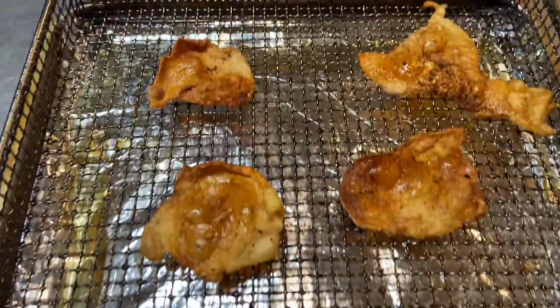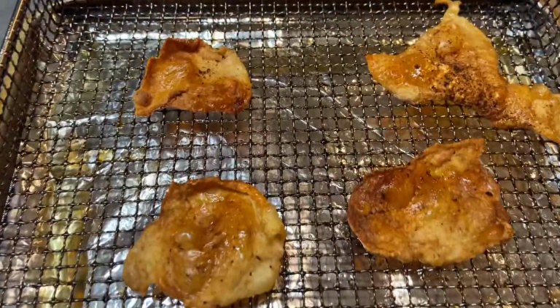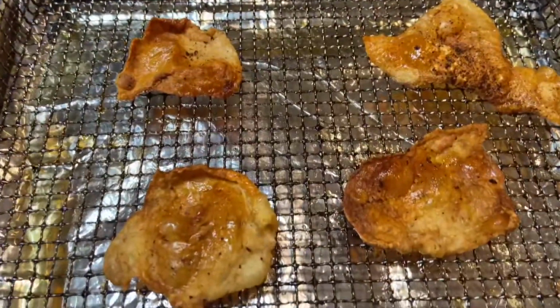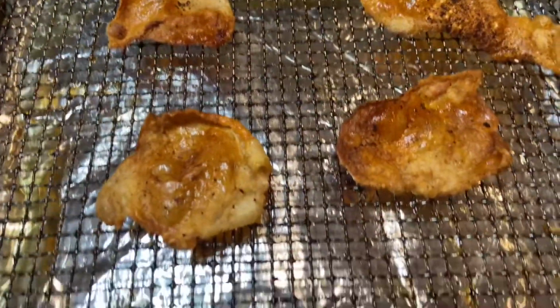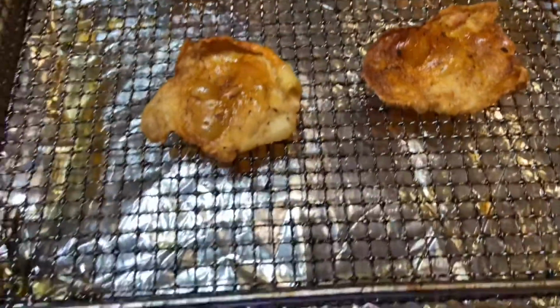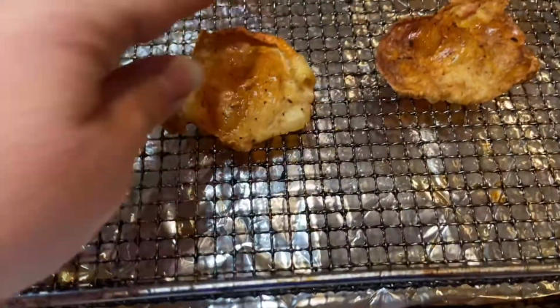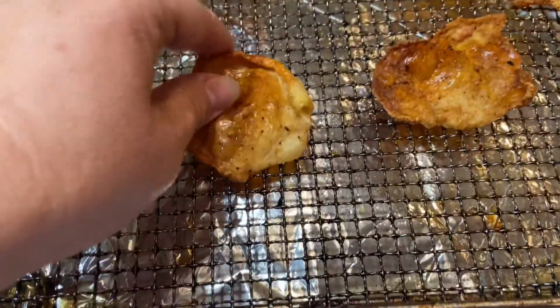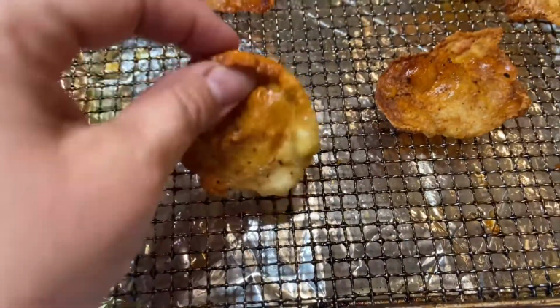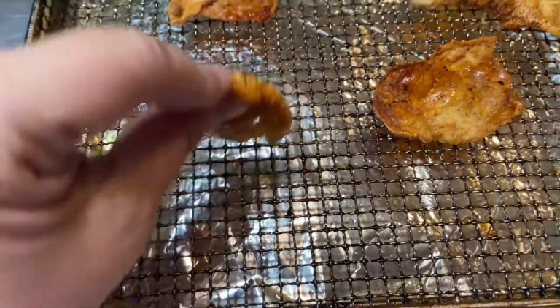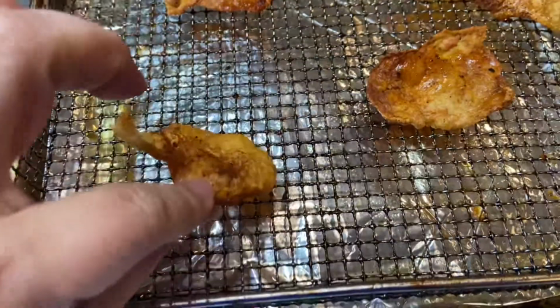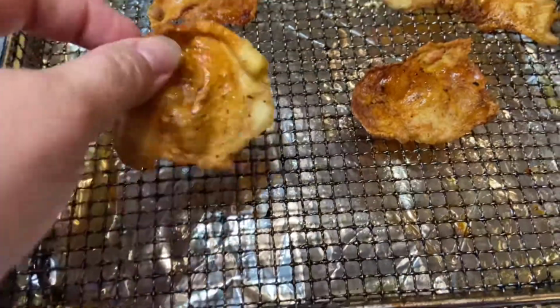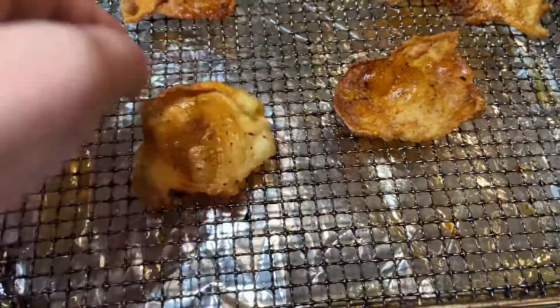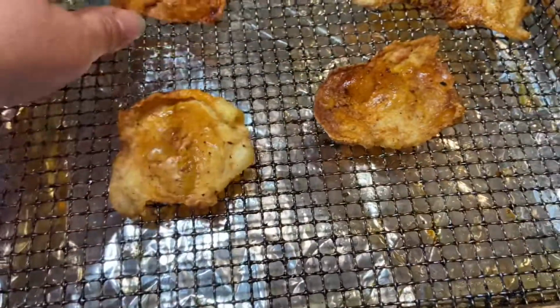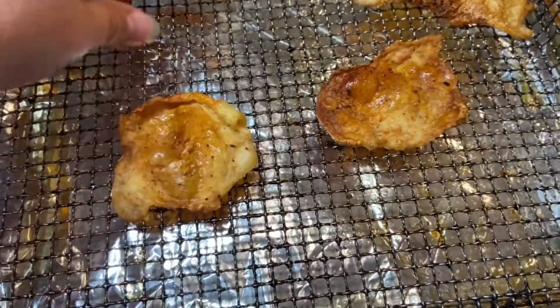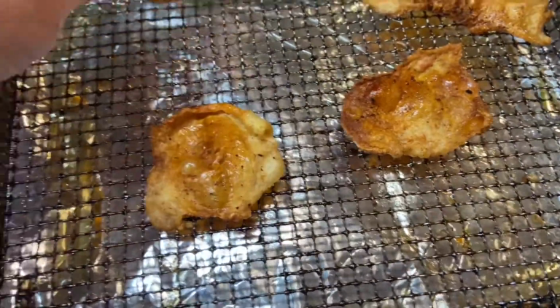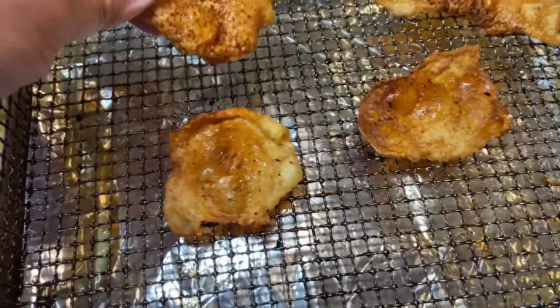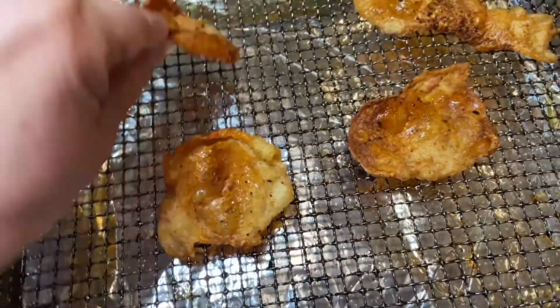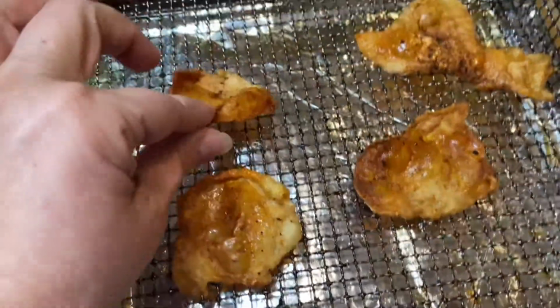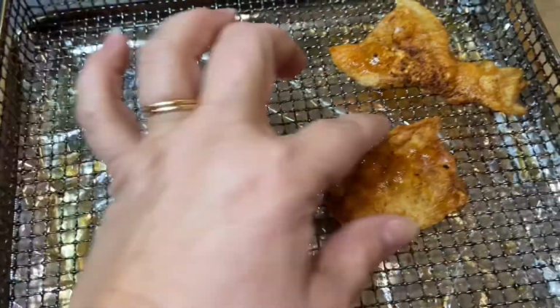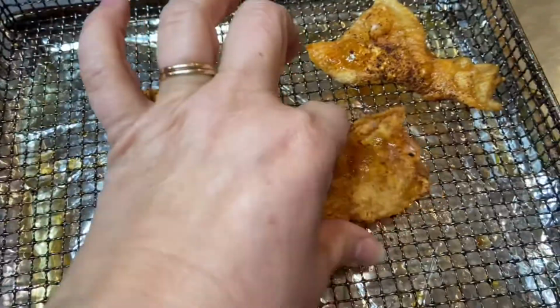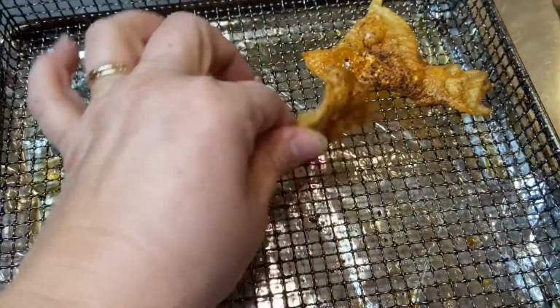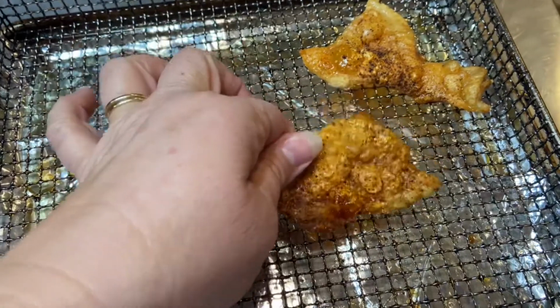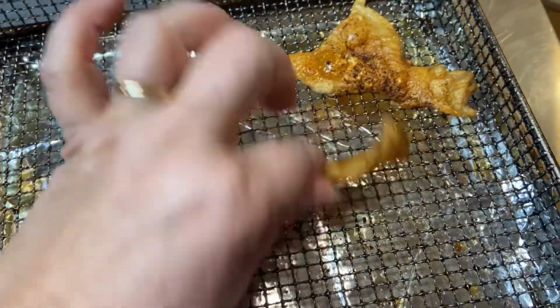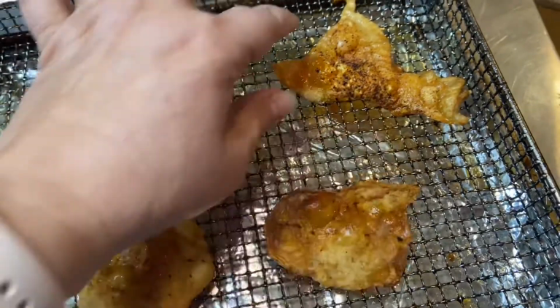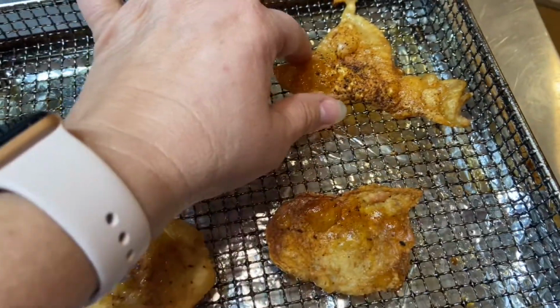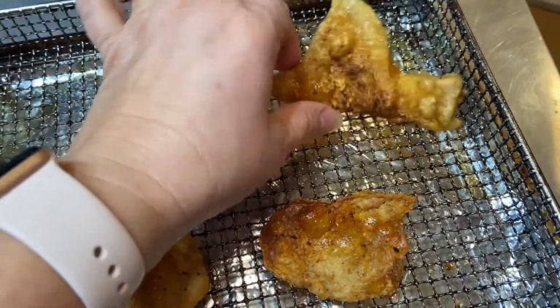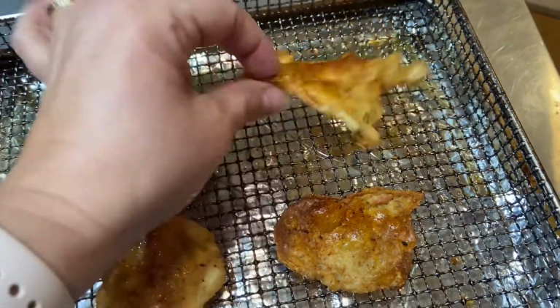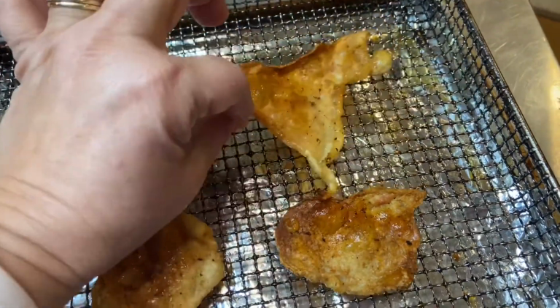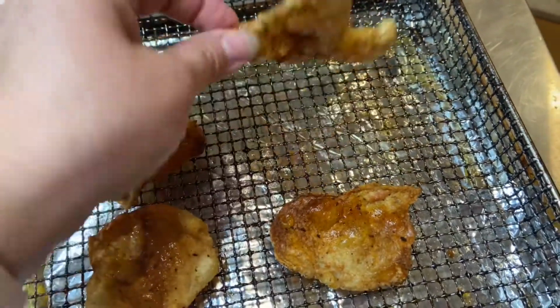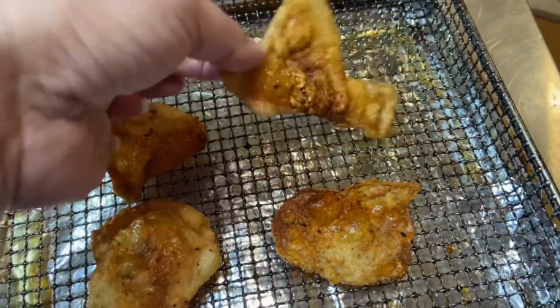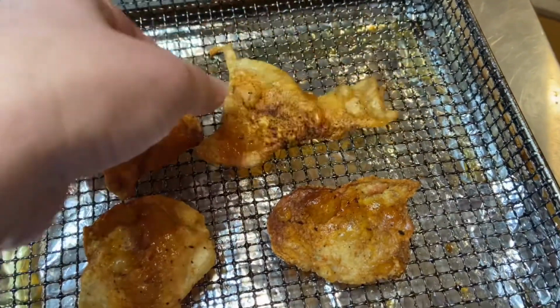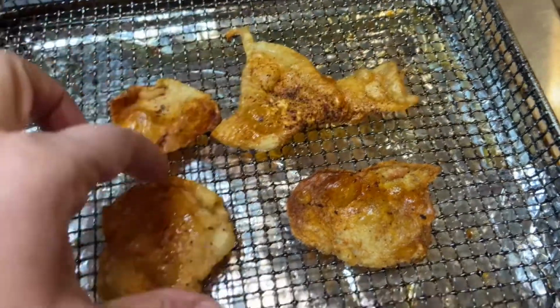10 minutes later and this is our final product. It definitely shrinks down a lot. I did flip these halfway through cooking — you don't always have to do that in an air fryer, but I like to with this.